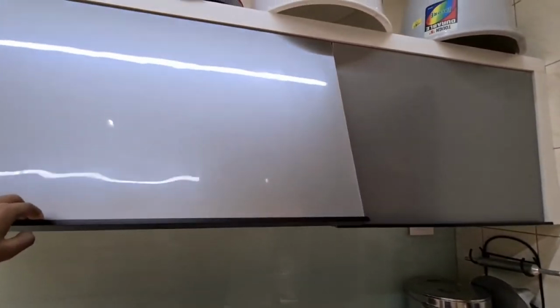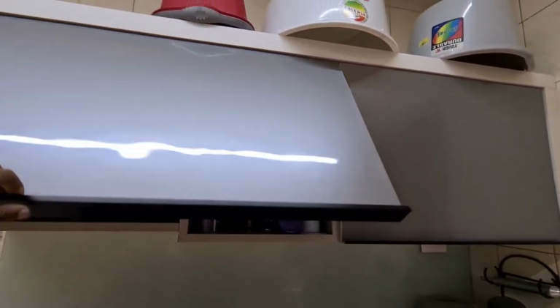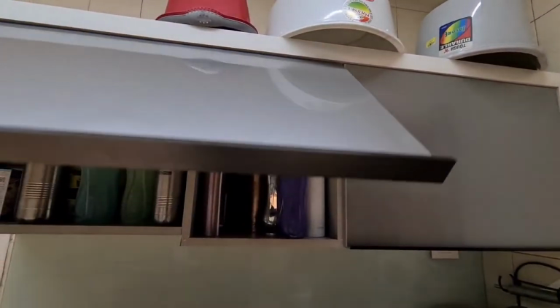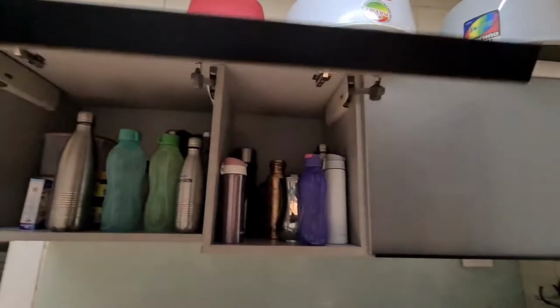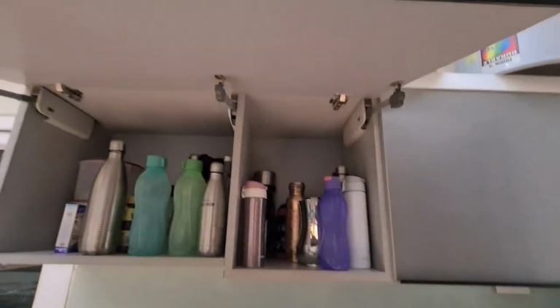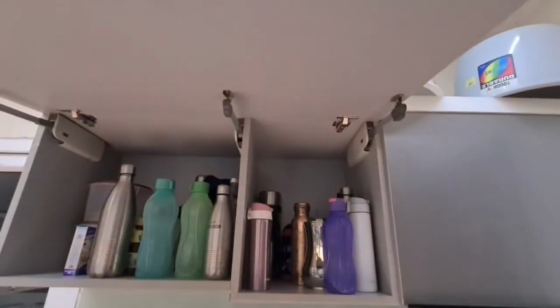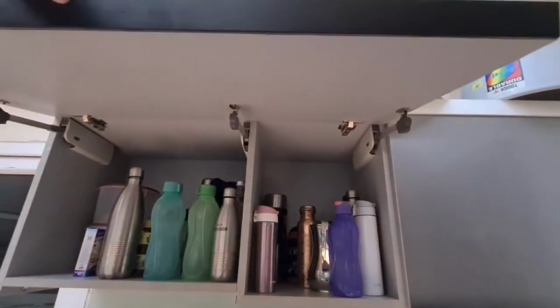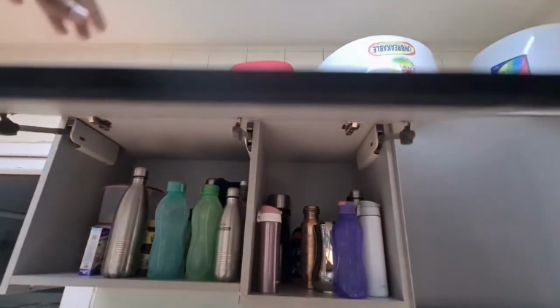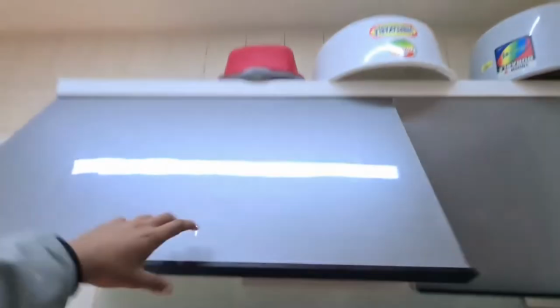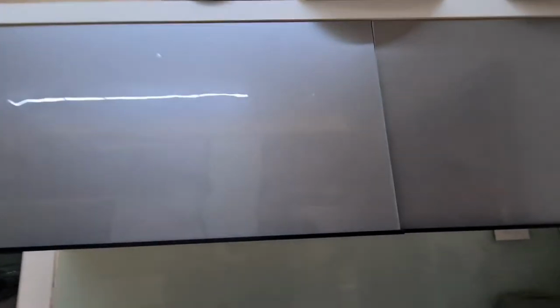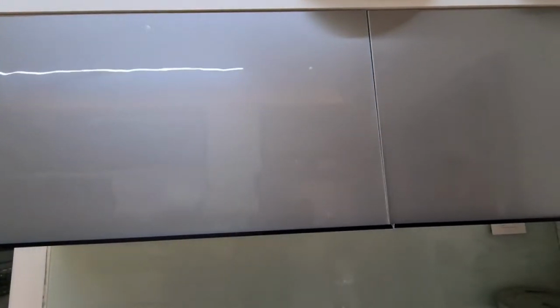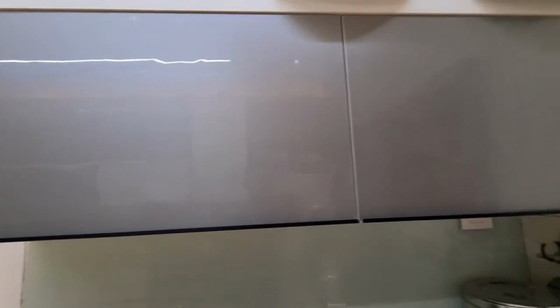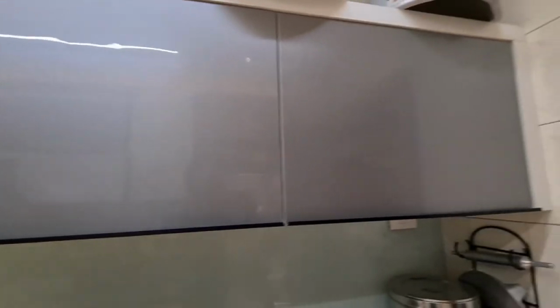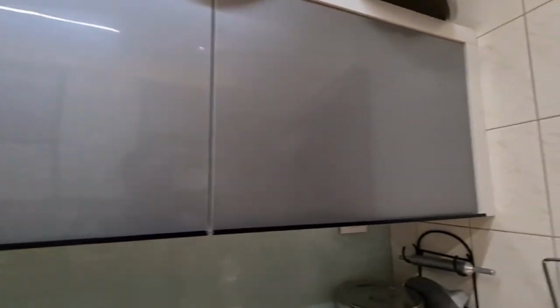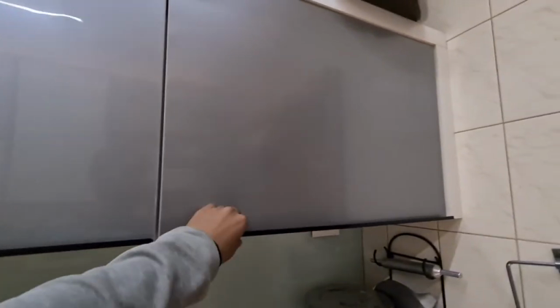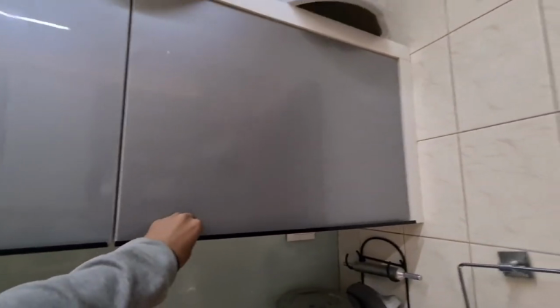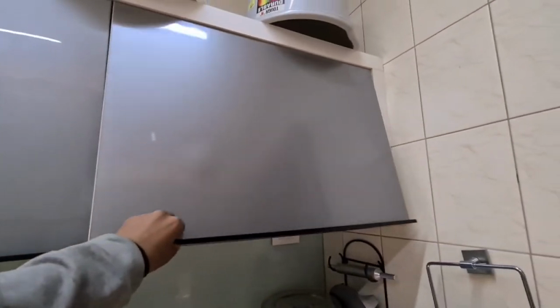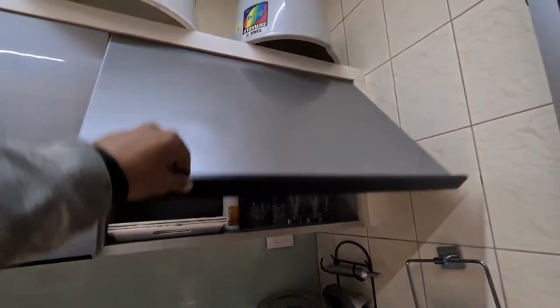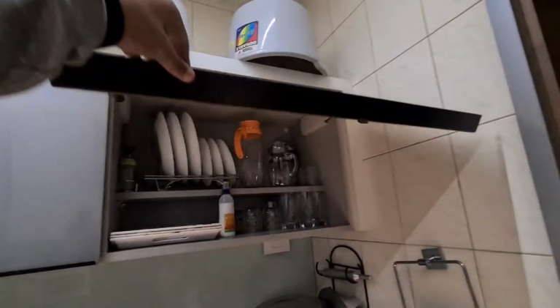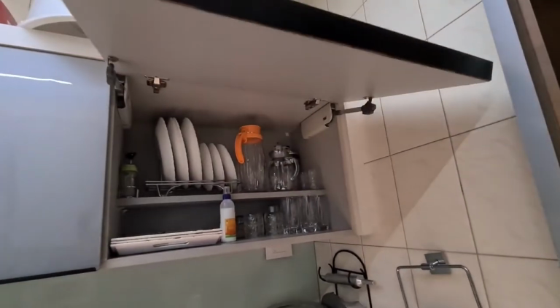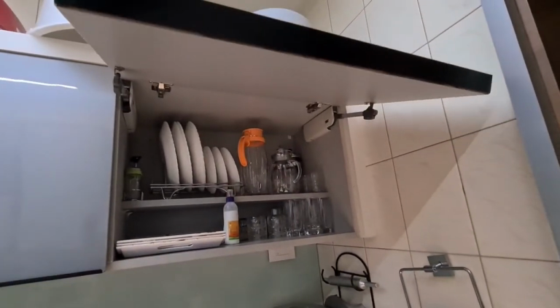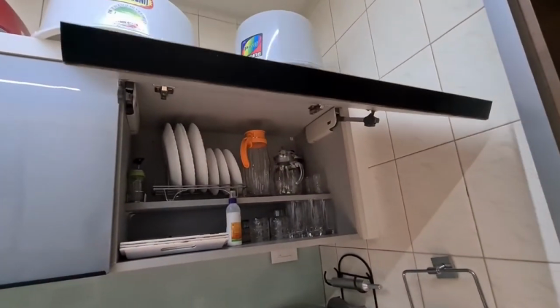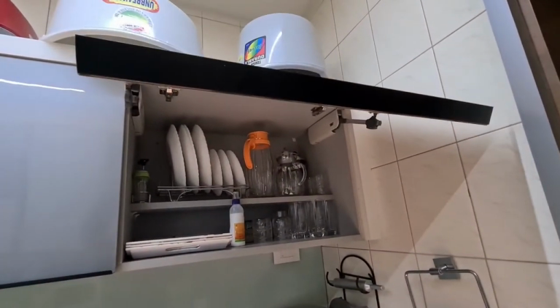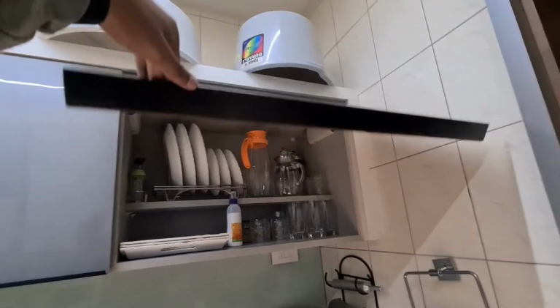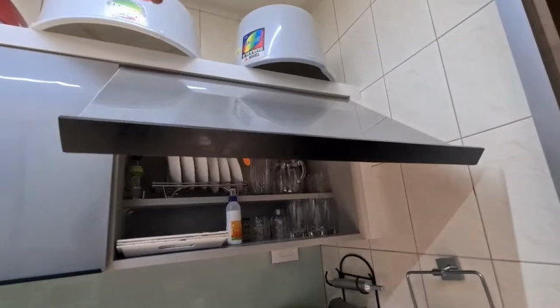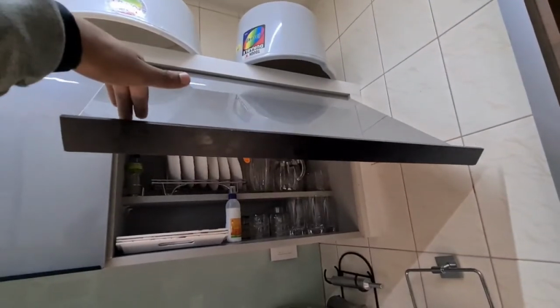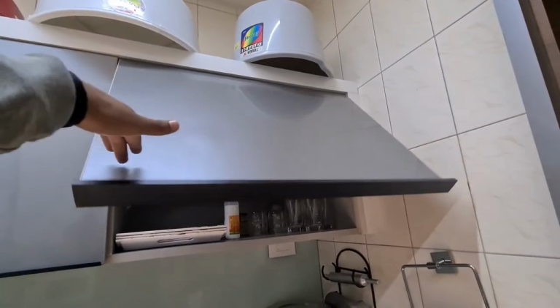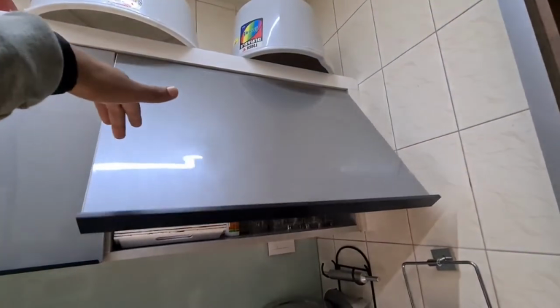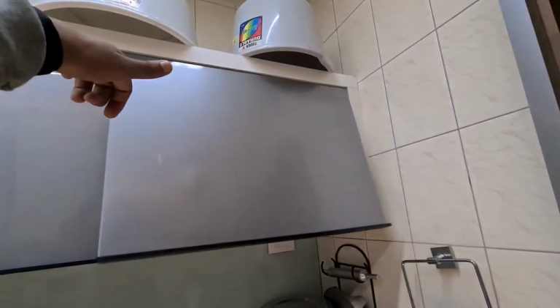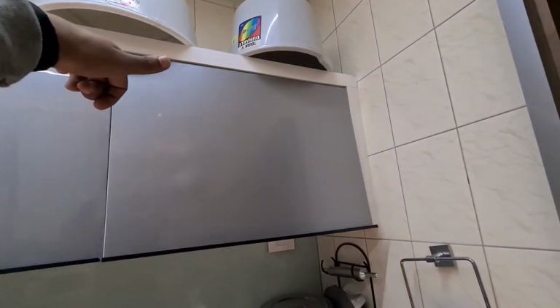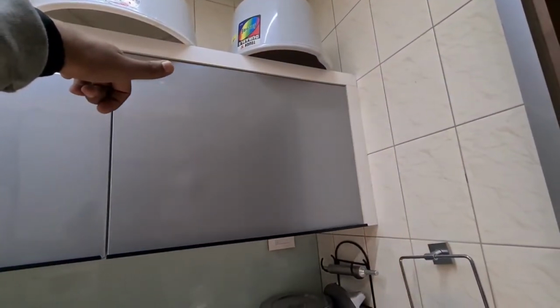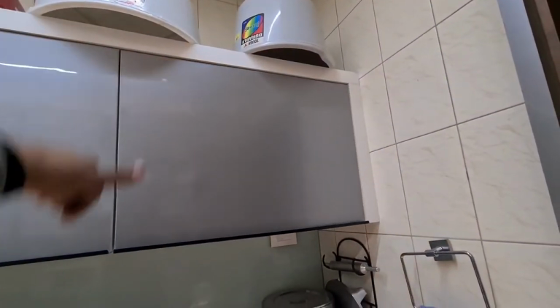This is the storage — you can keep your water bottles and so on. Have a look at all the storage. Please do like, share, and subscribe to my channel. Now let me show you the utility area.